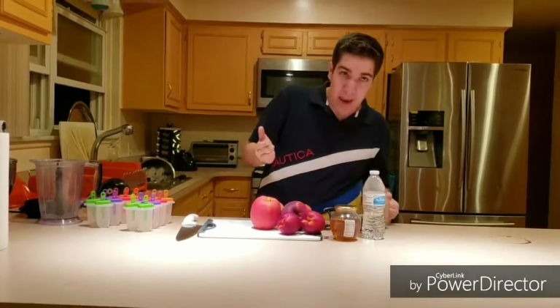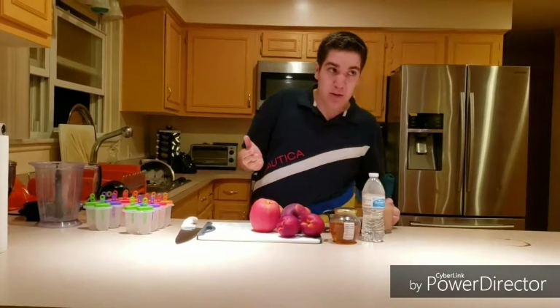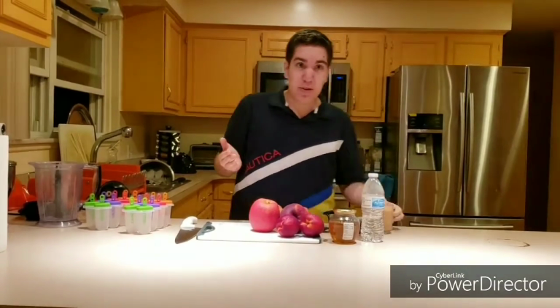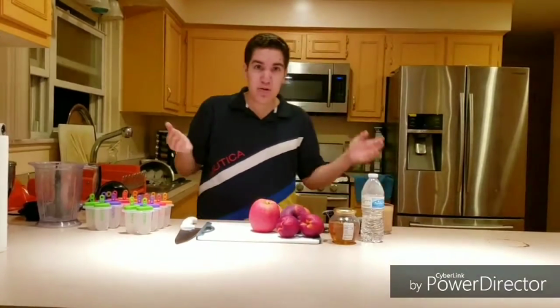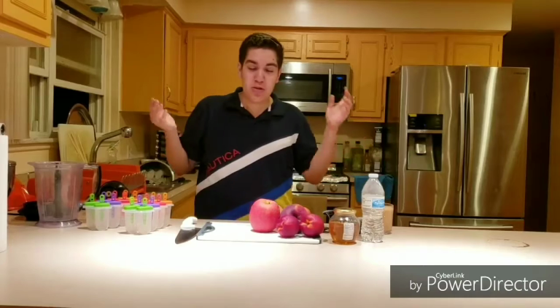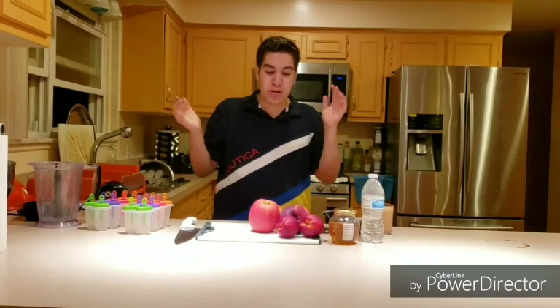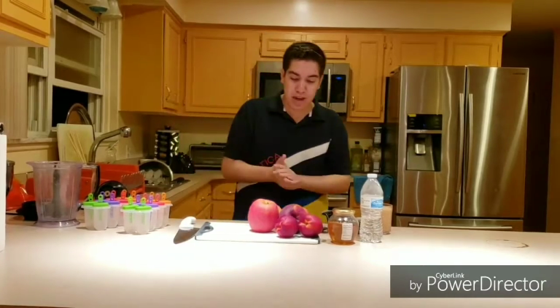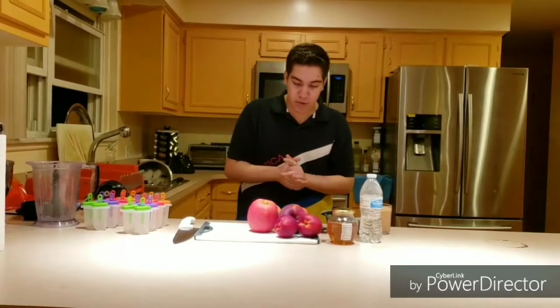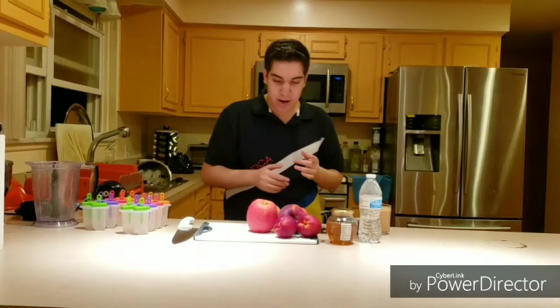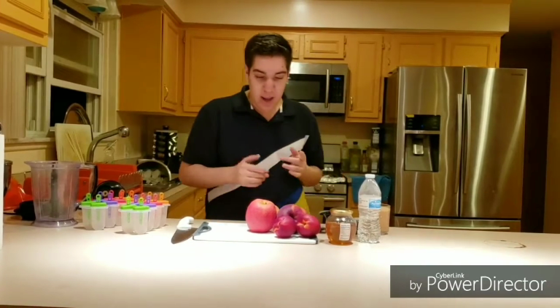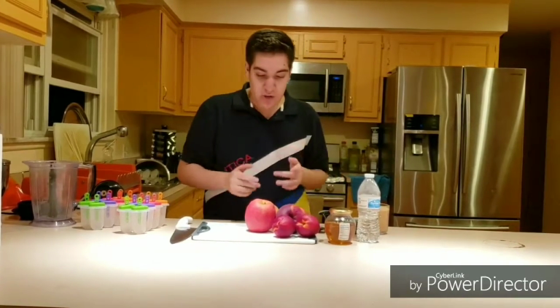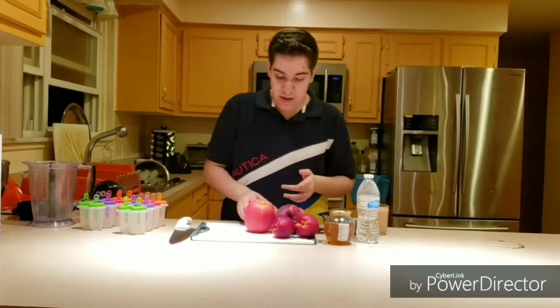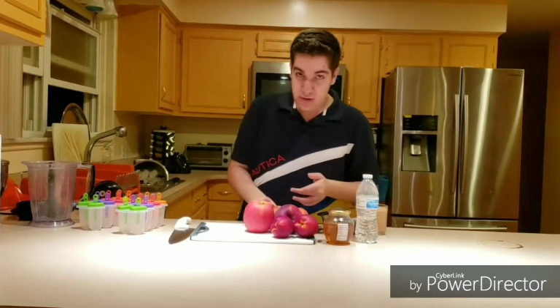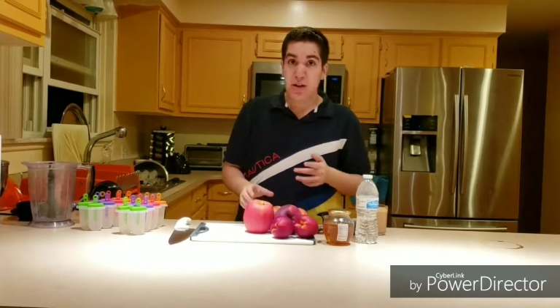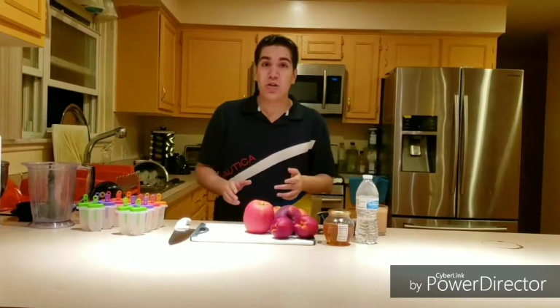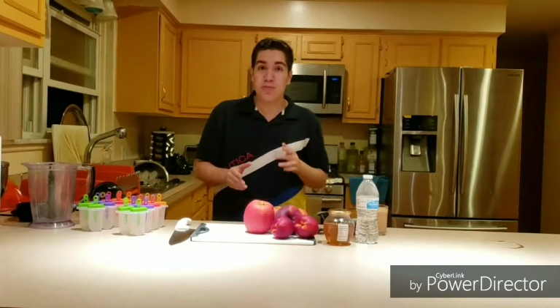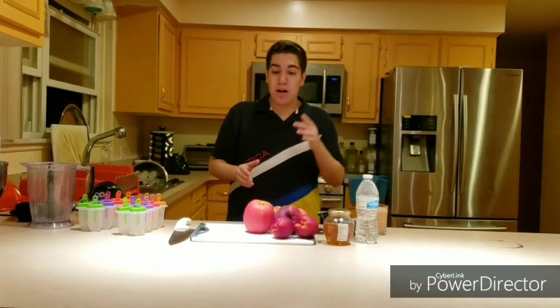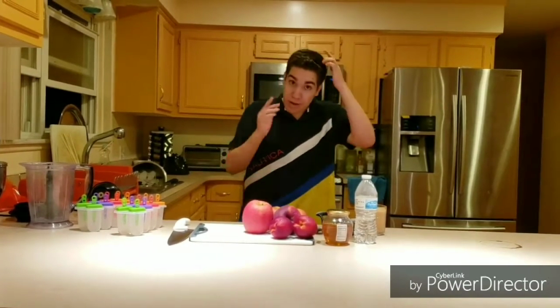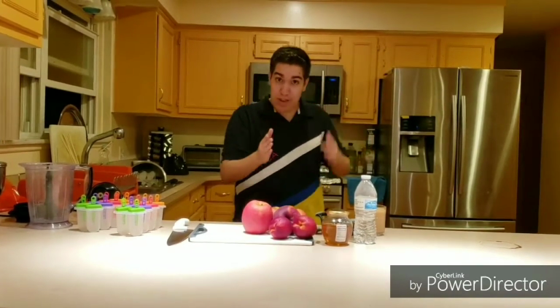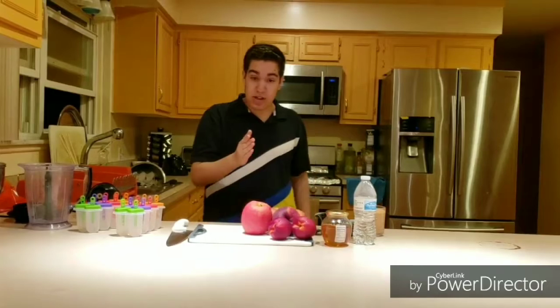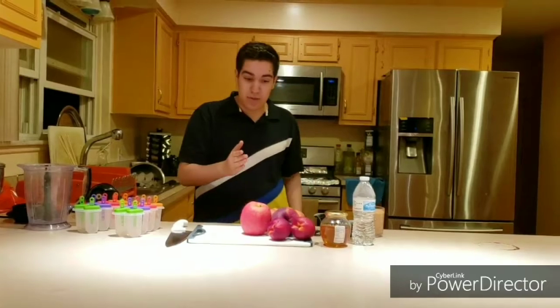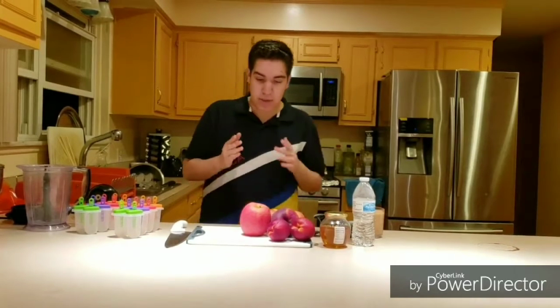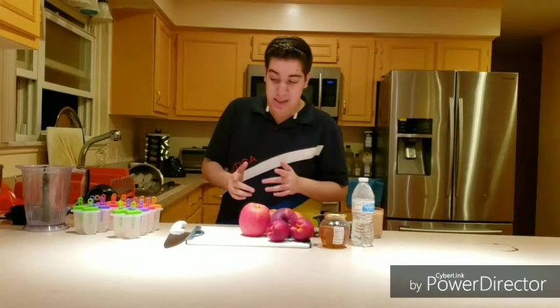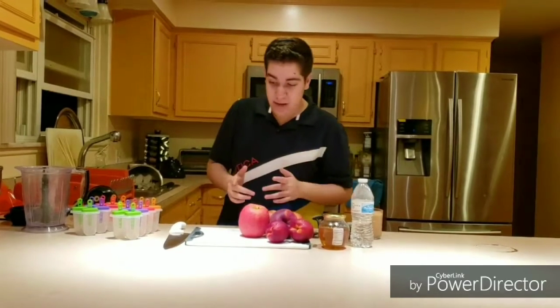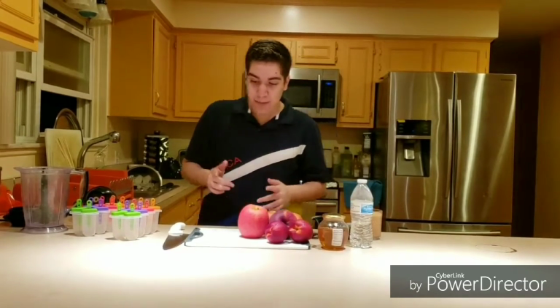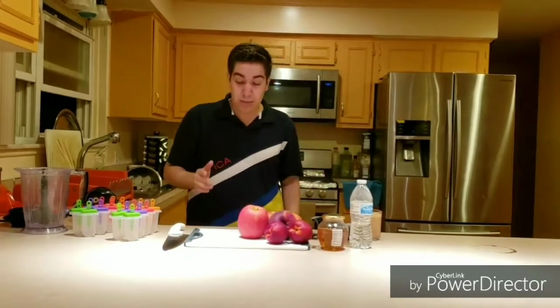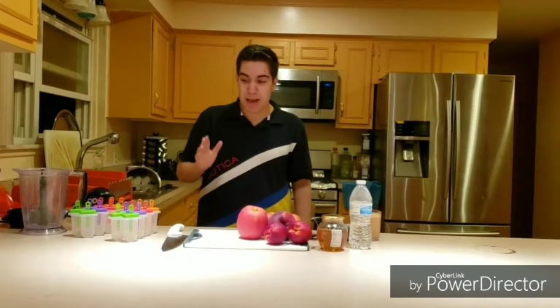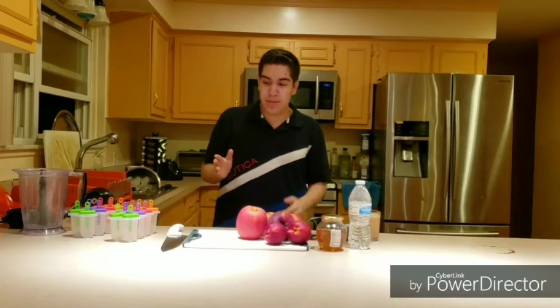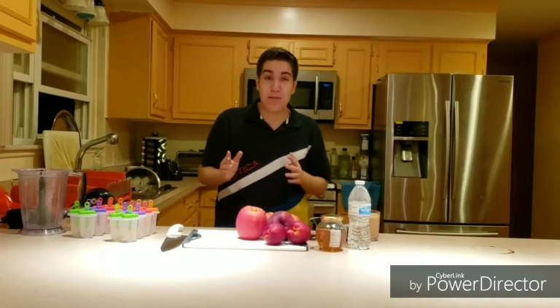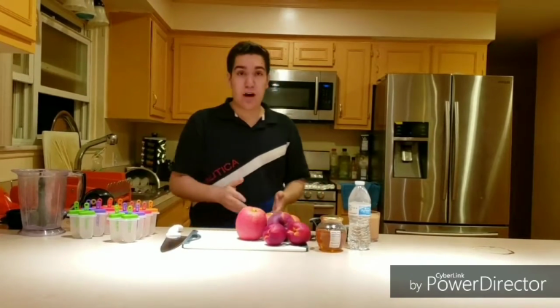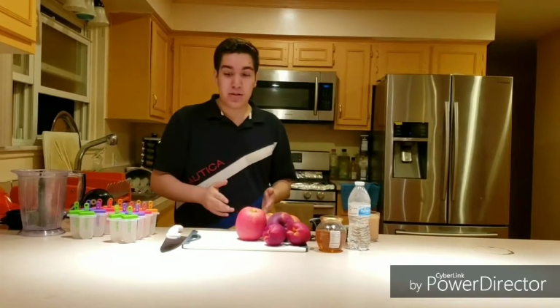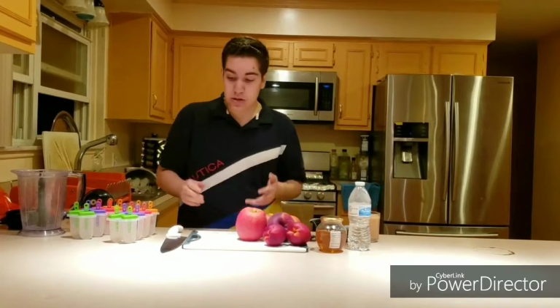Hey, what's up my little YouTube dudes. Welcome back to another one of my YouTube videos. Welcome to Chef Salvin episode 7. Today I'm going to be making fruit popsicles.